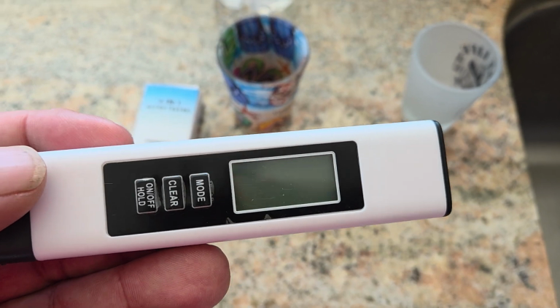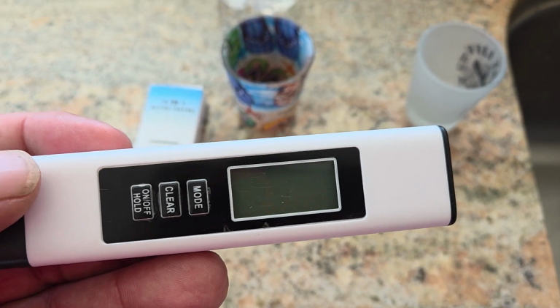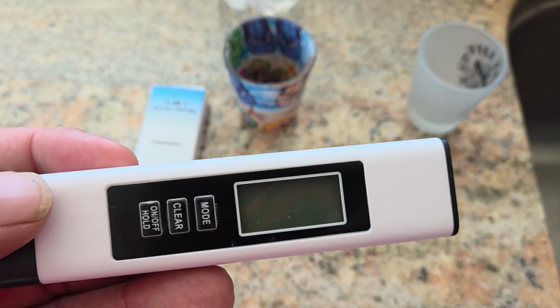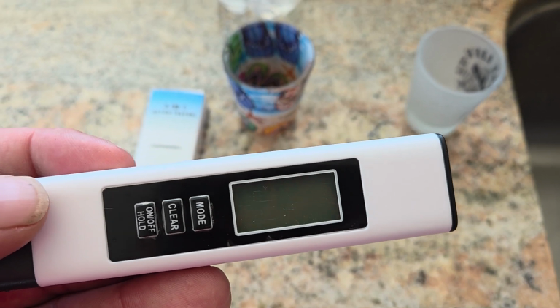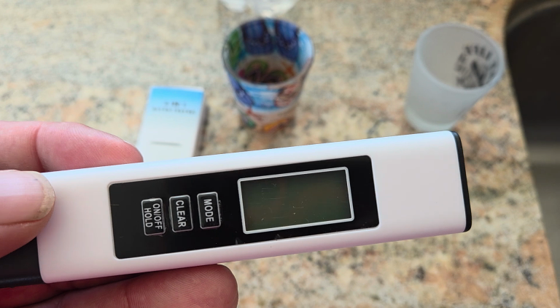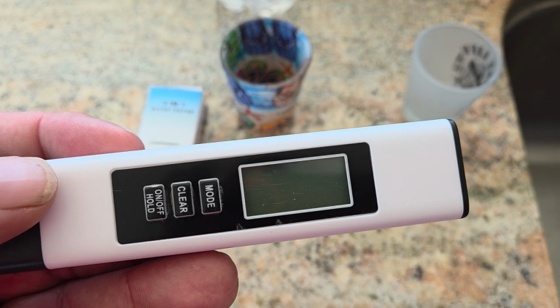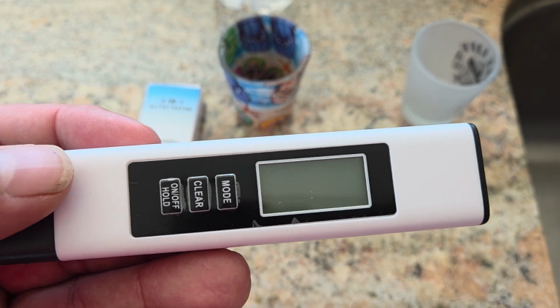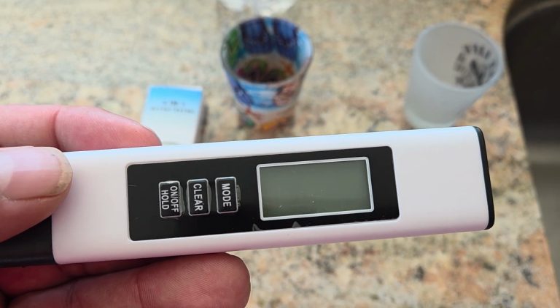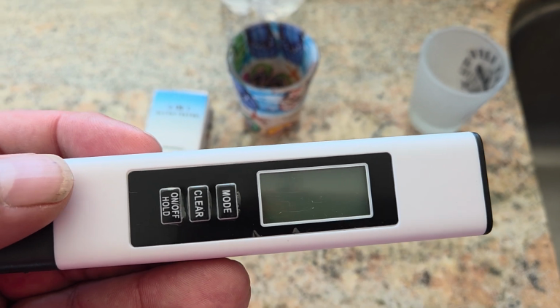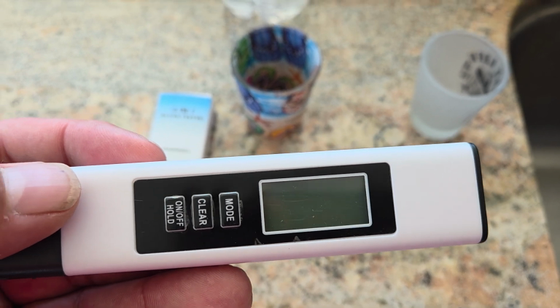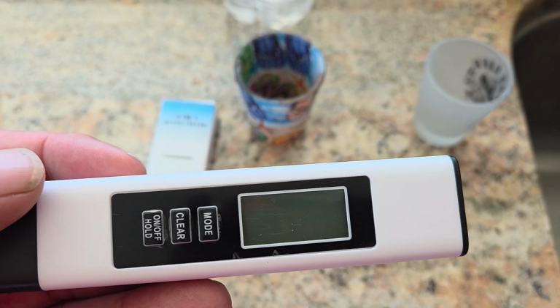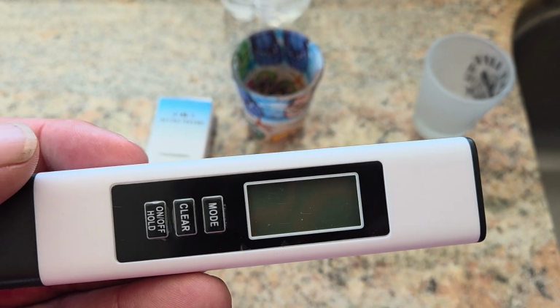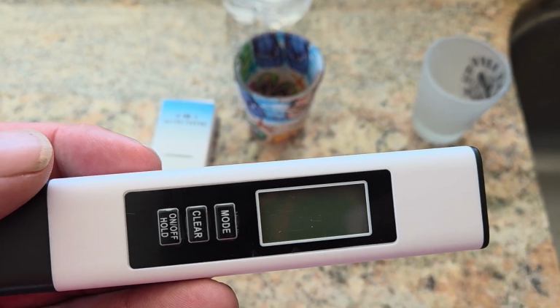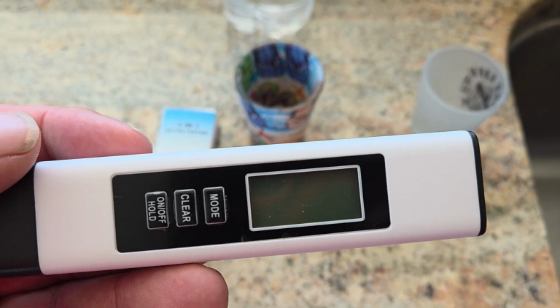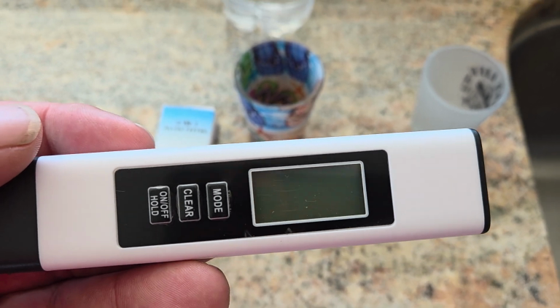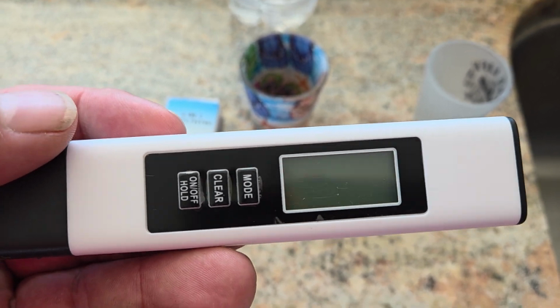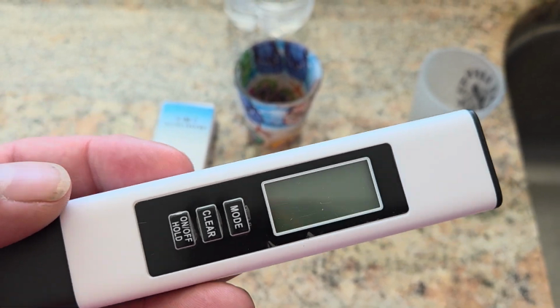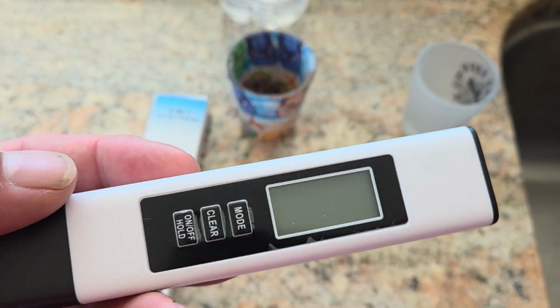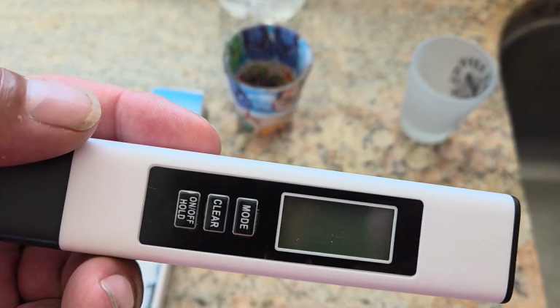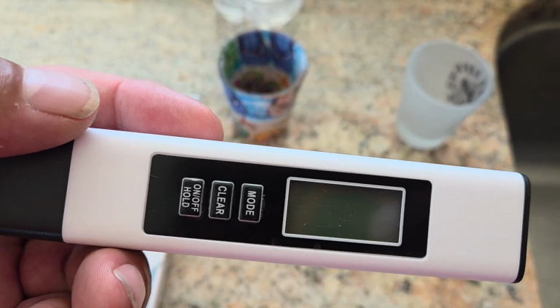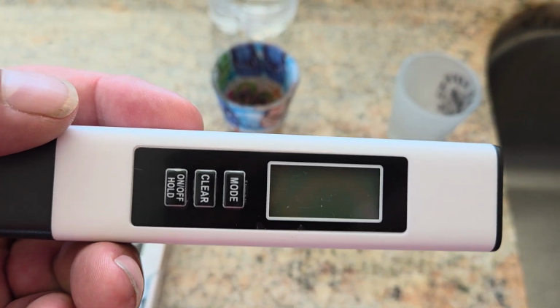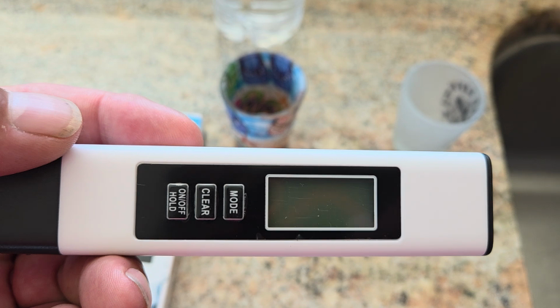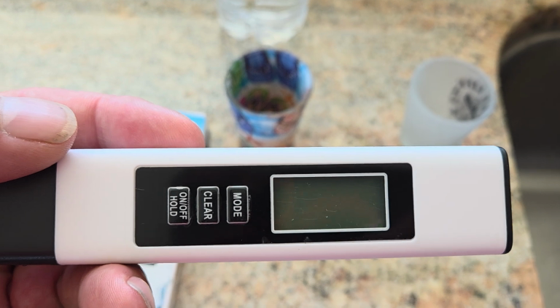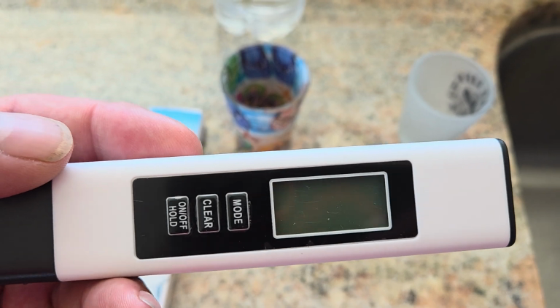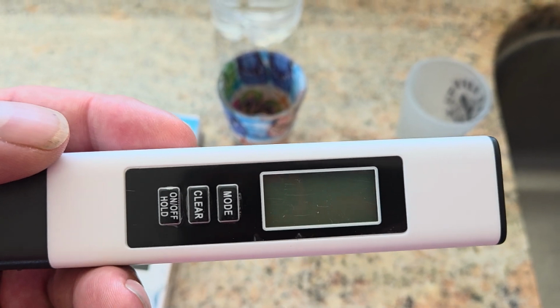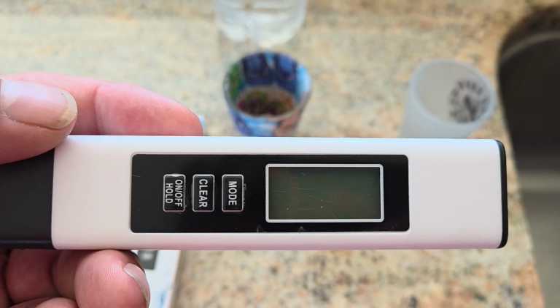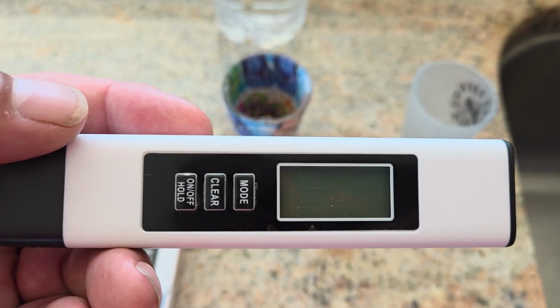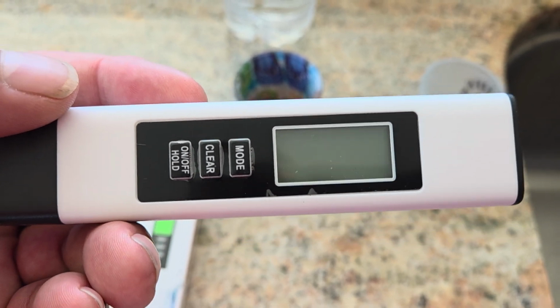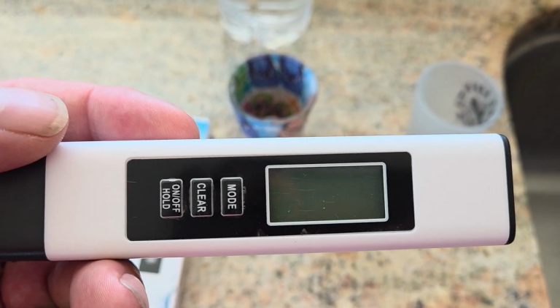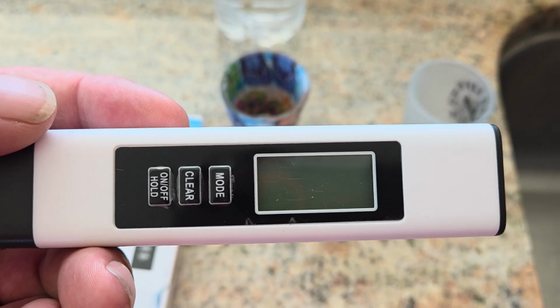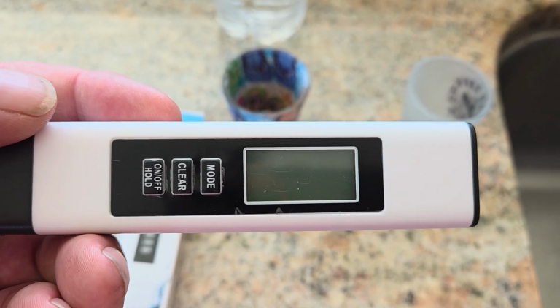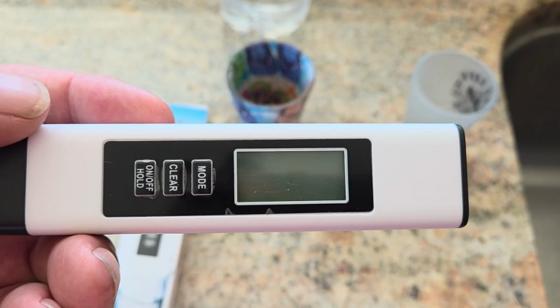This 4-in-1 digital water tester by Maxabee — I think I'm saying that right — I've had it for 4 or 5 days. I bought it because, well, I was just curious.